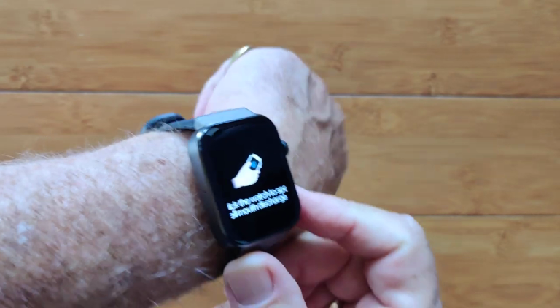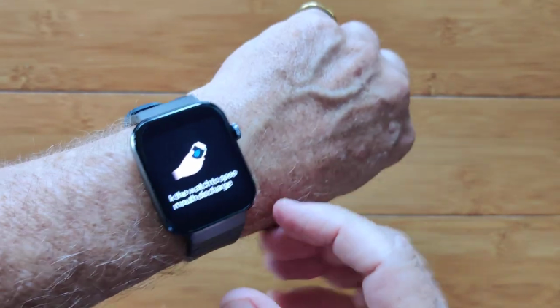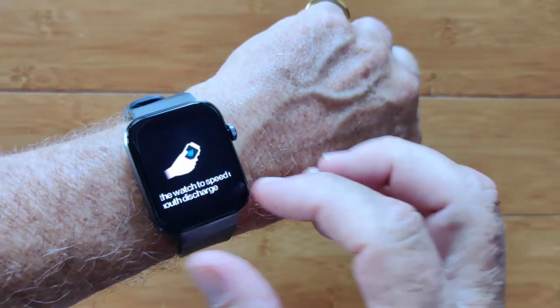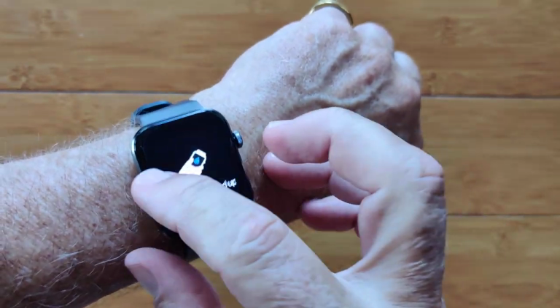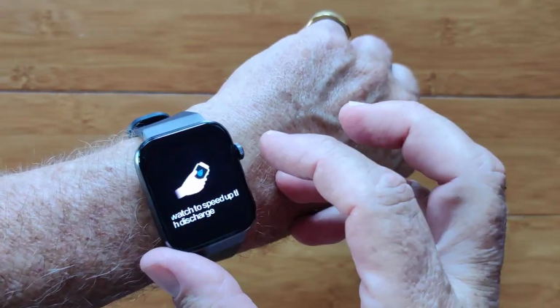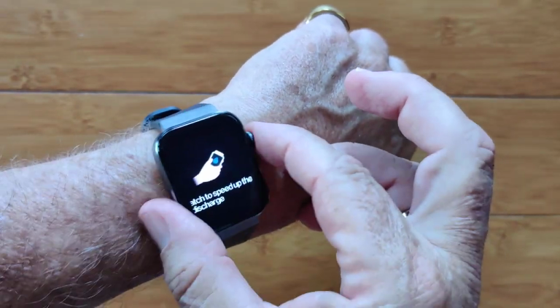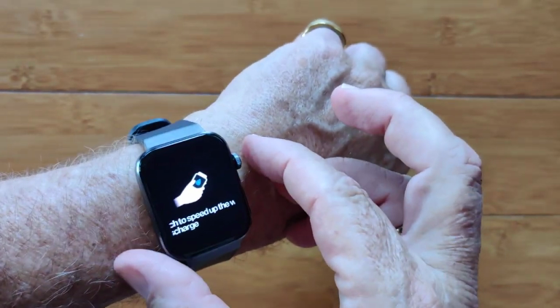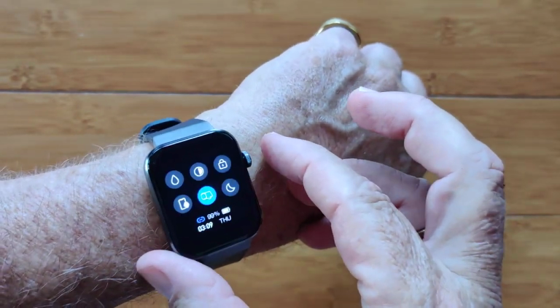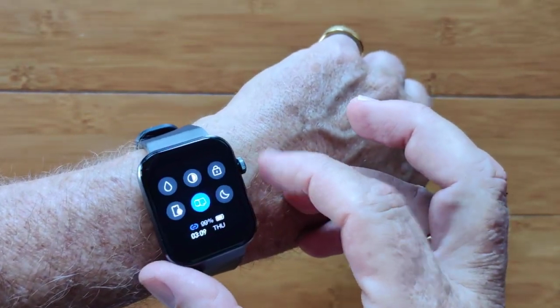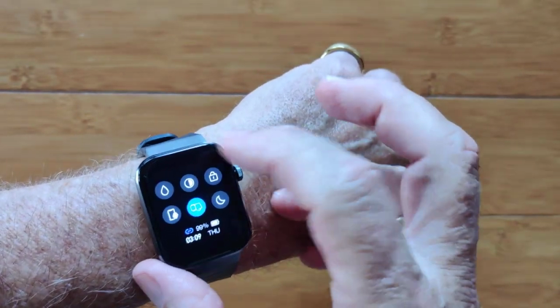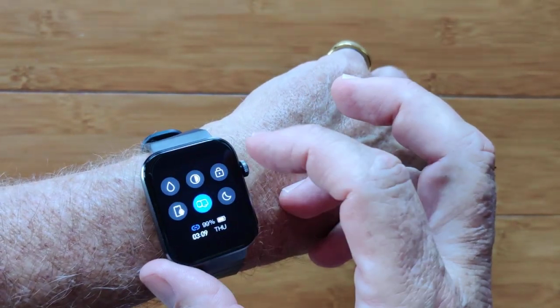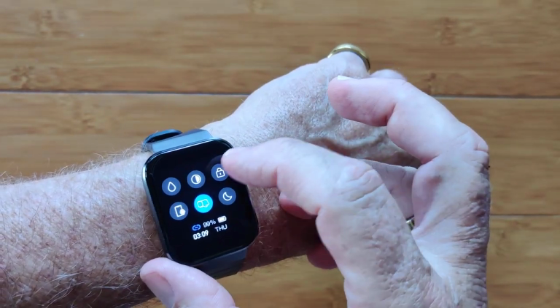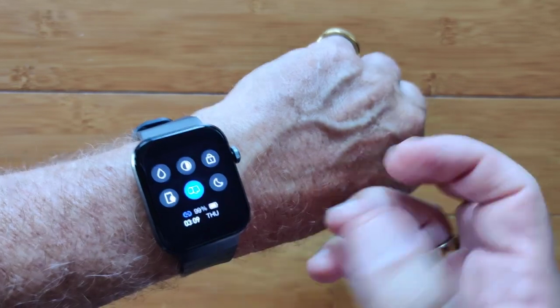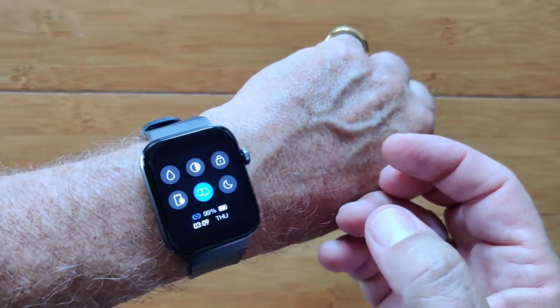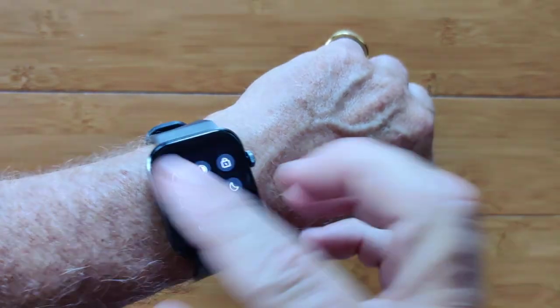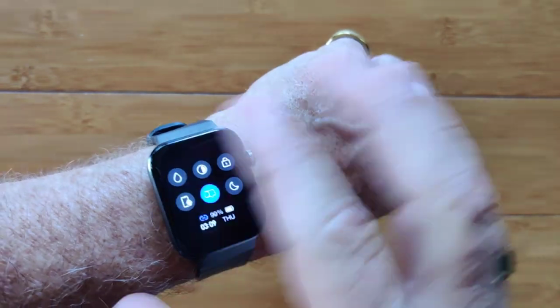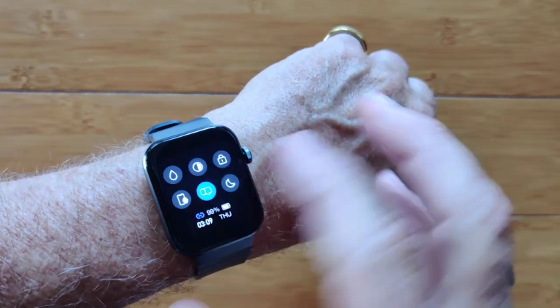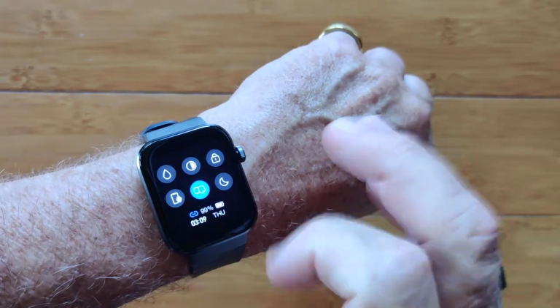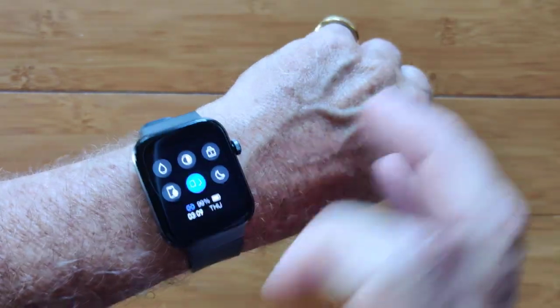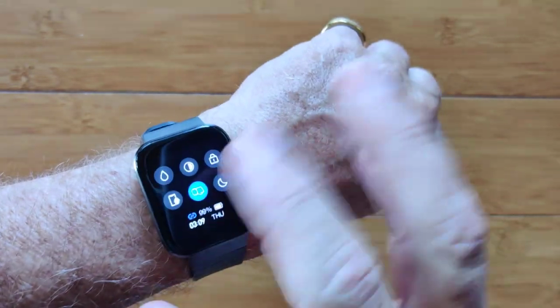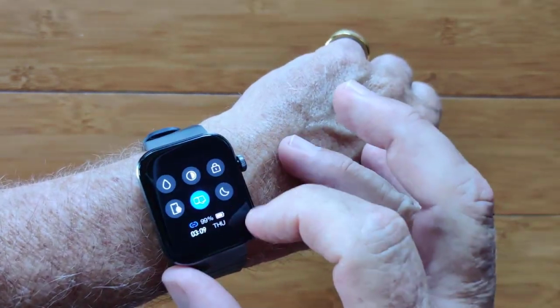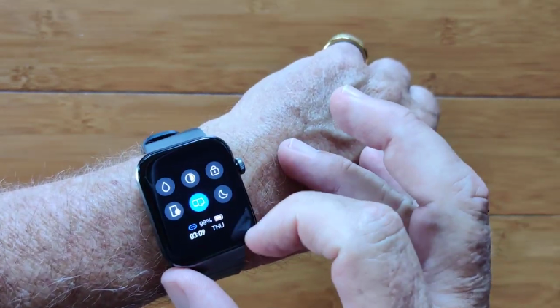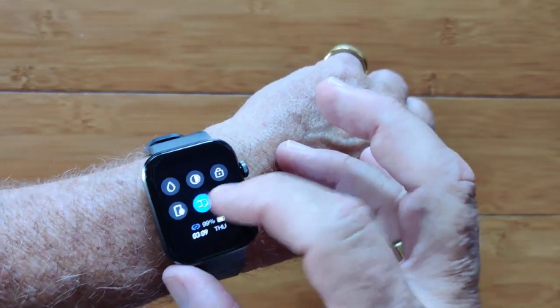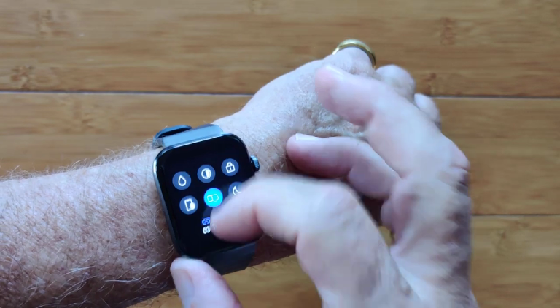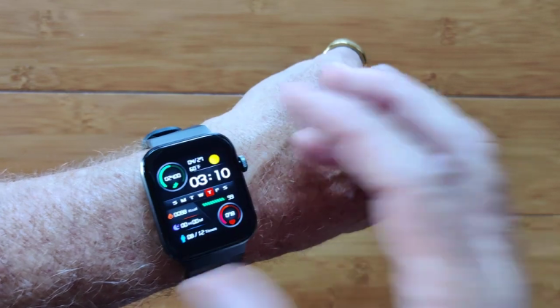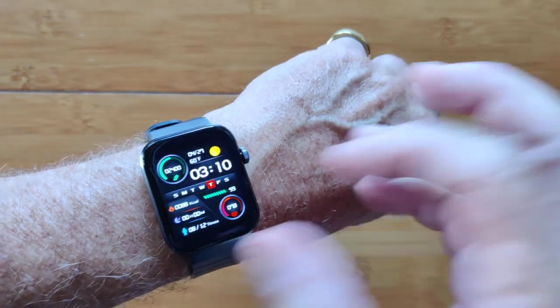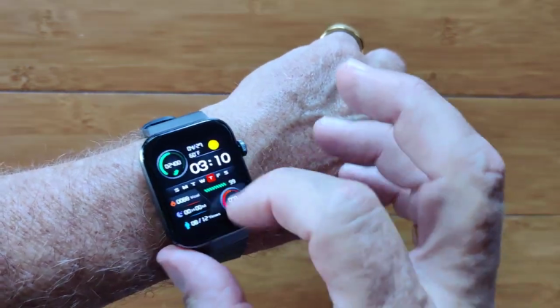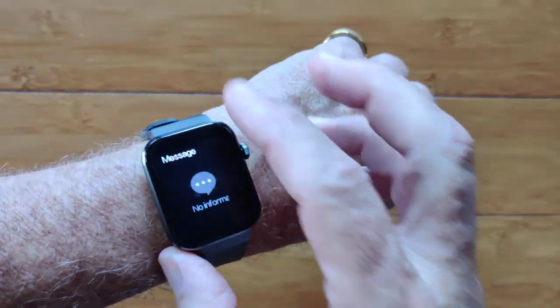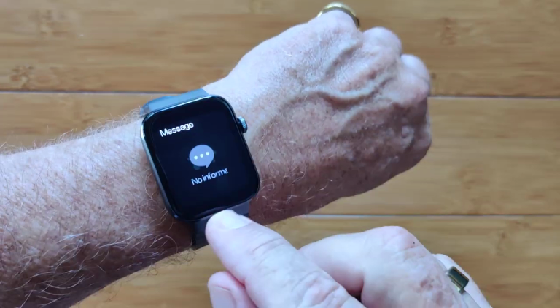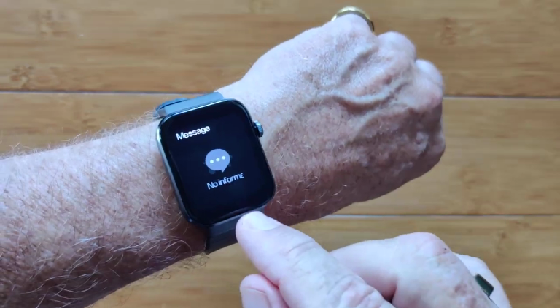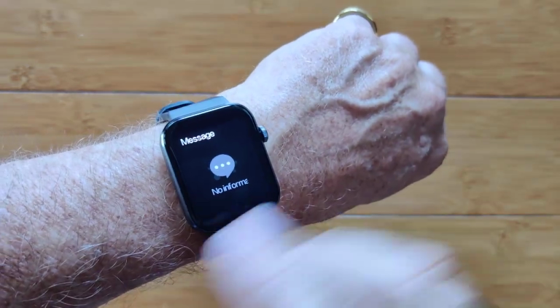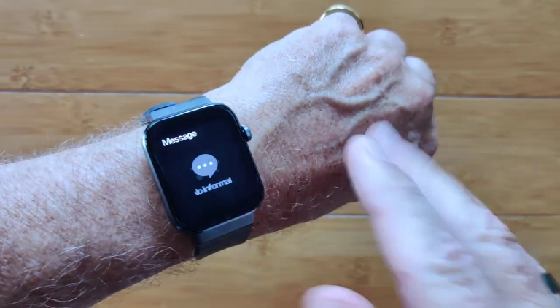Remember when Apple got all excited and demoed that to us years ago? You have brightness control and you can lock the screen so when you're swimming it won't change. Twist your wrist to see the time and all those goodies.